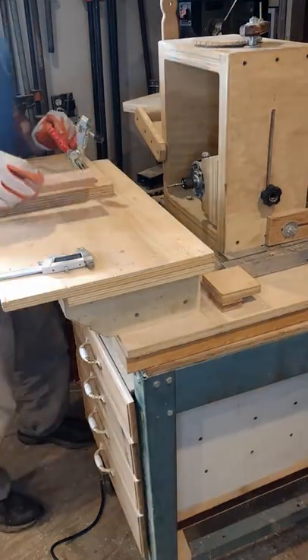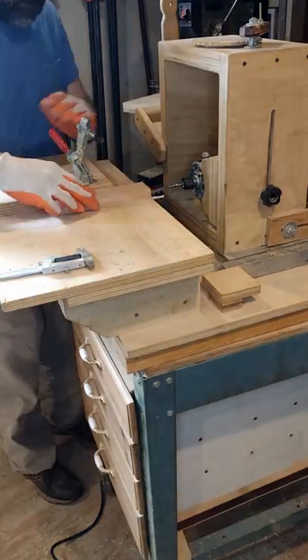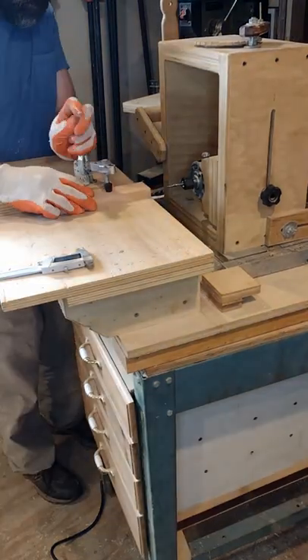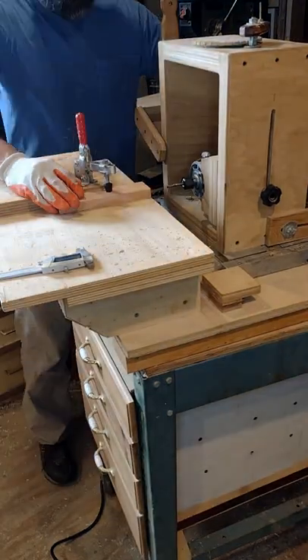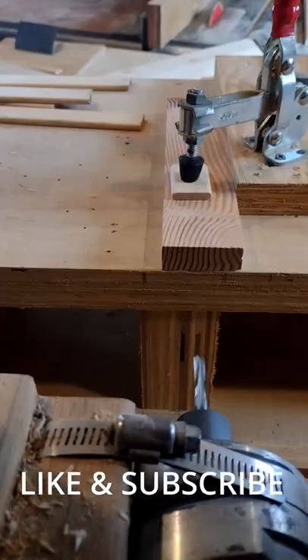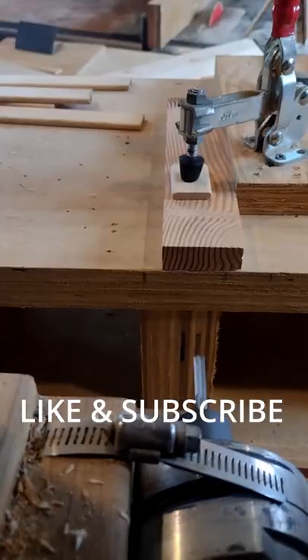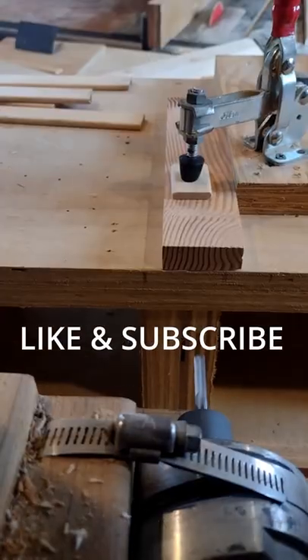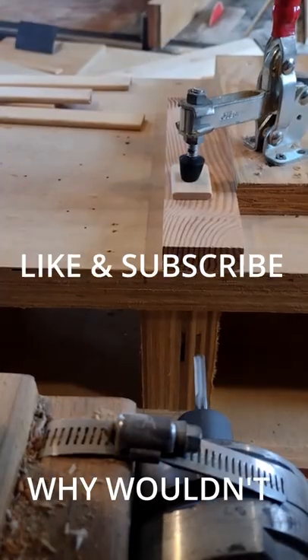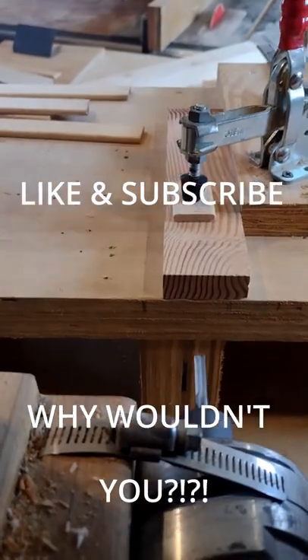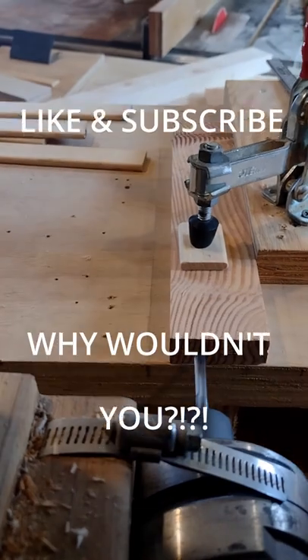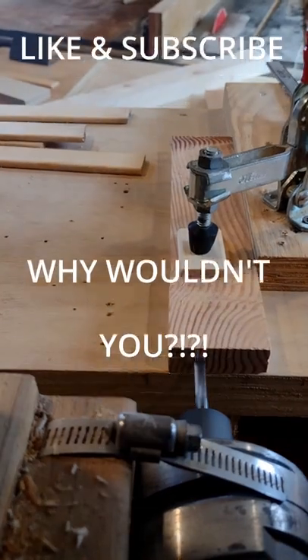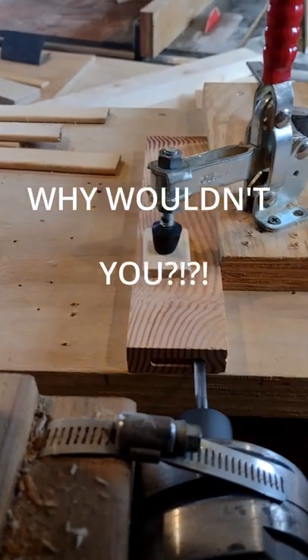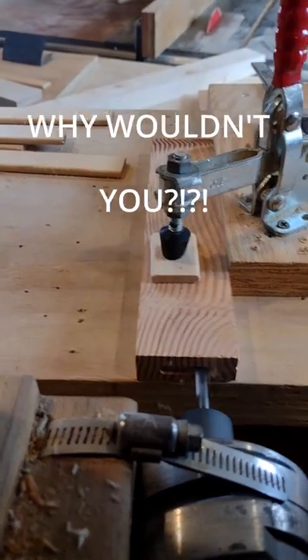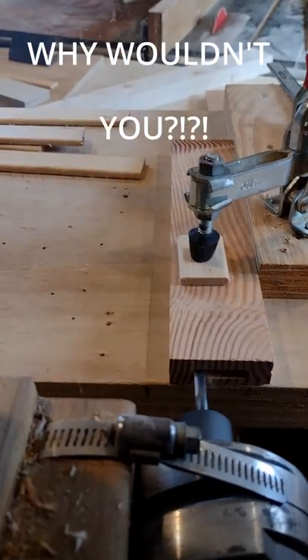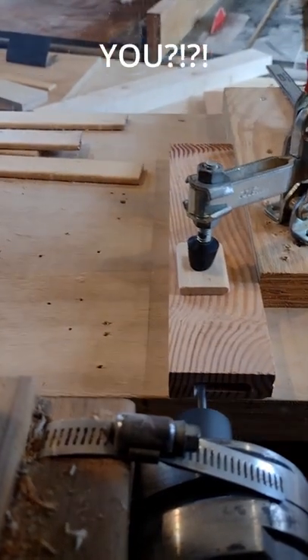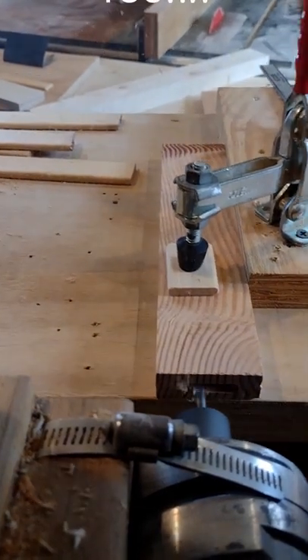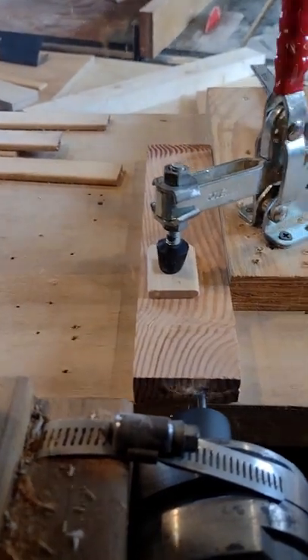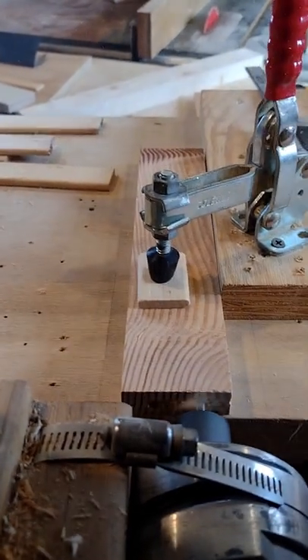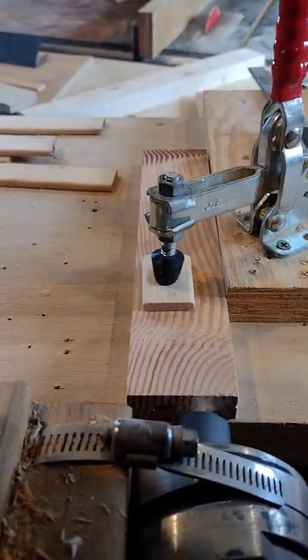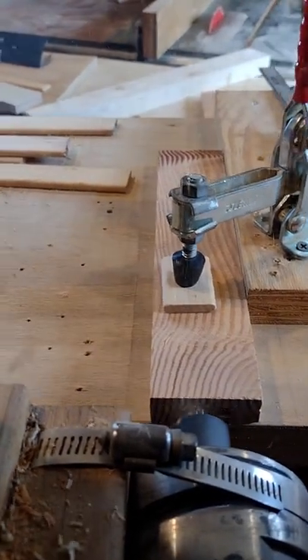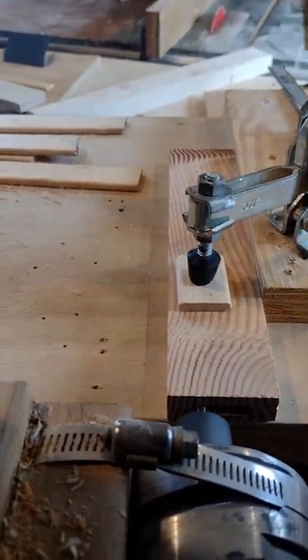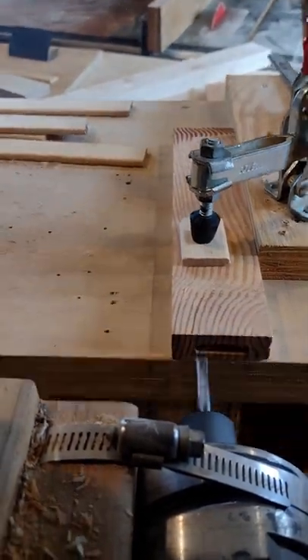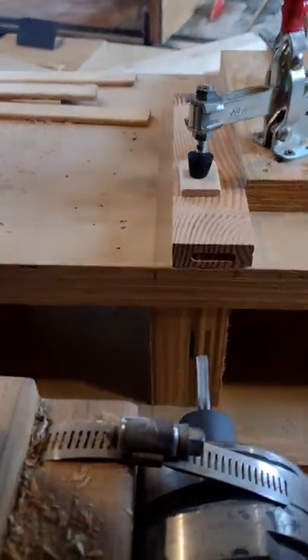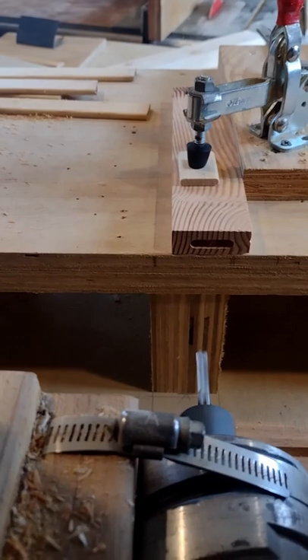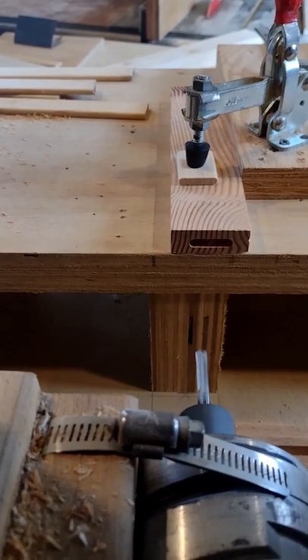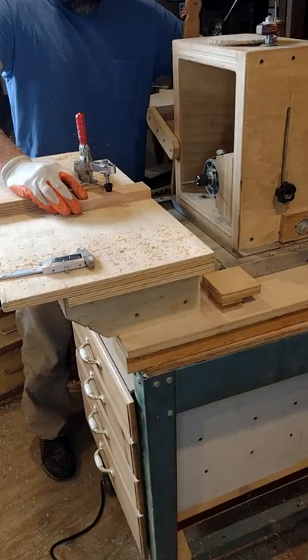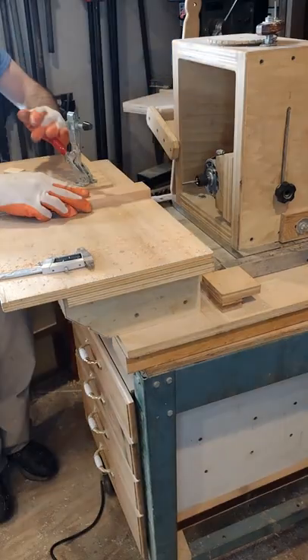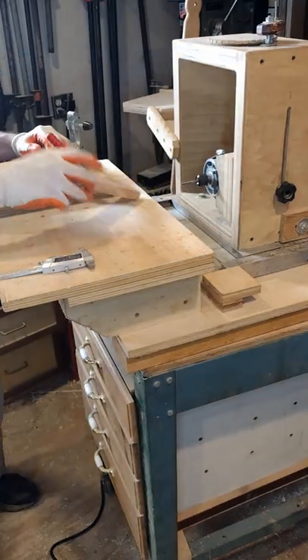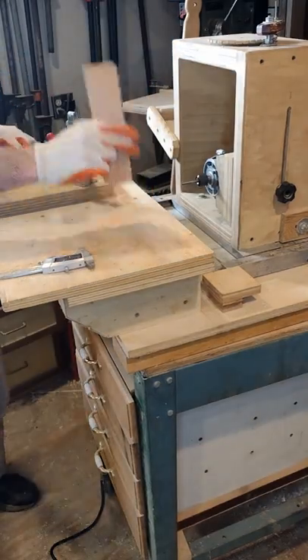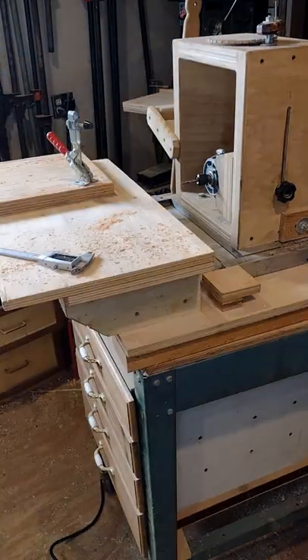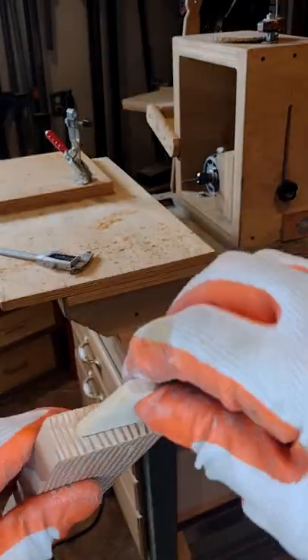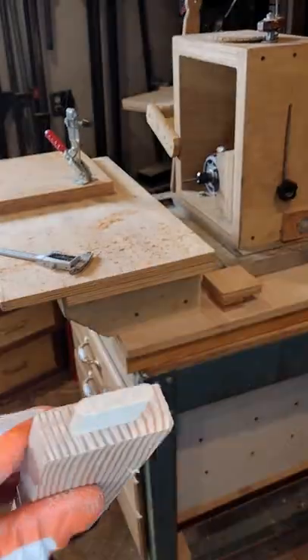I use a toggle clamp to secure my rail part, then plunge into the end of the board with a quarter inch spiral upcut bit. The bit clears most of the chips but doesn't get them all. A few taps to clear the remaining chips, and there's half the joint cut.